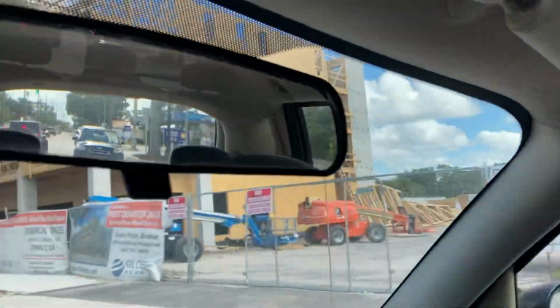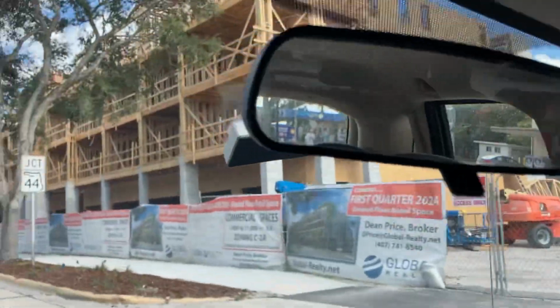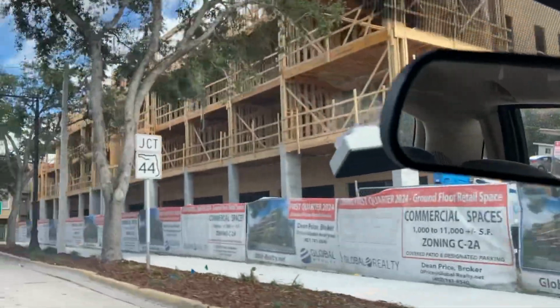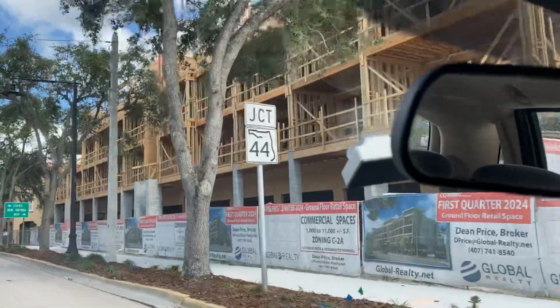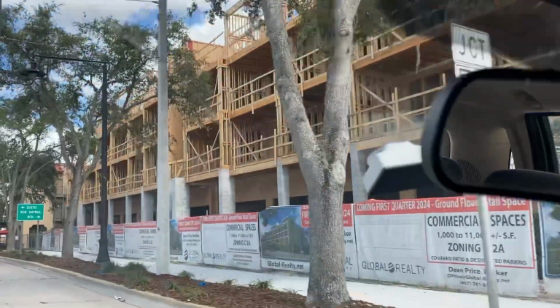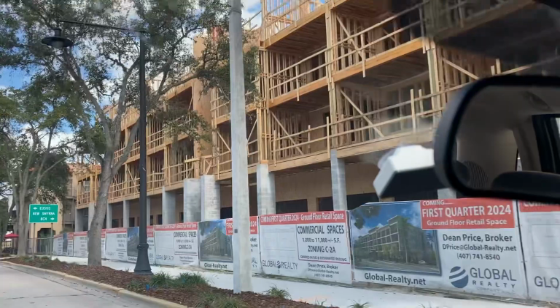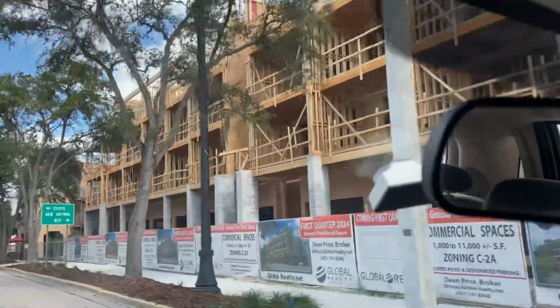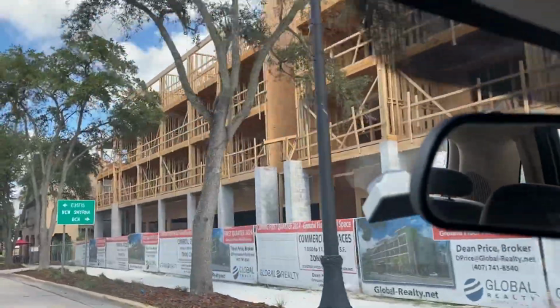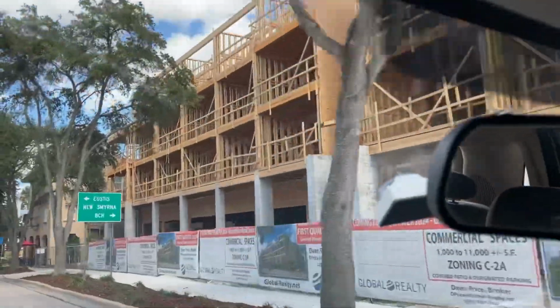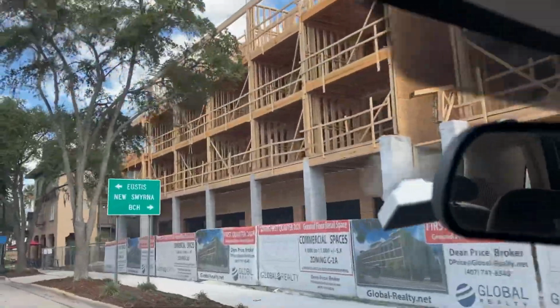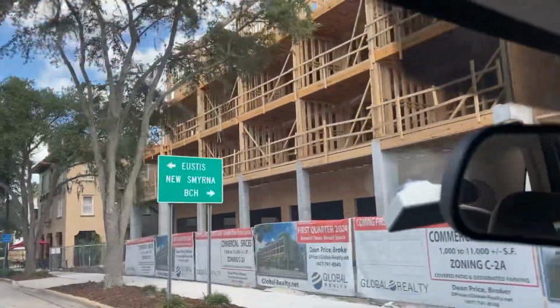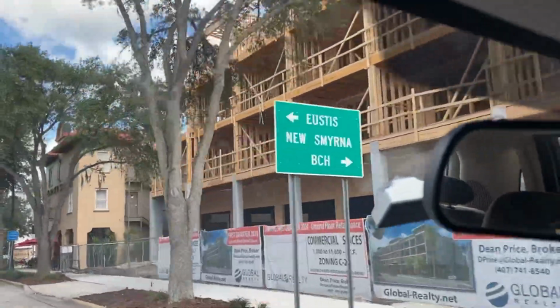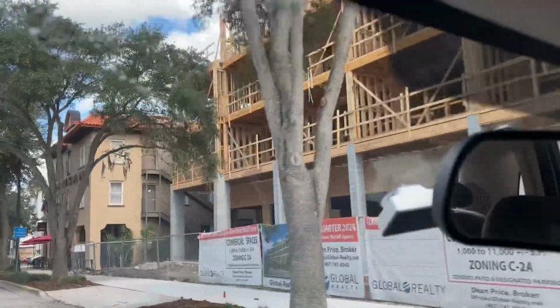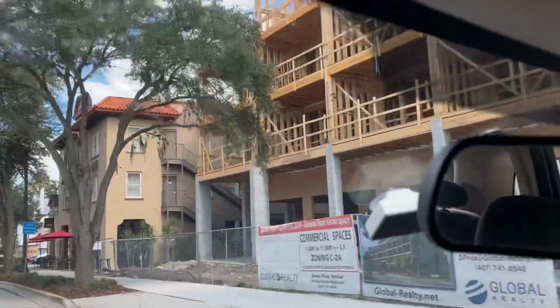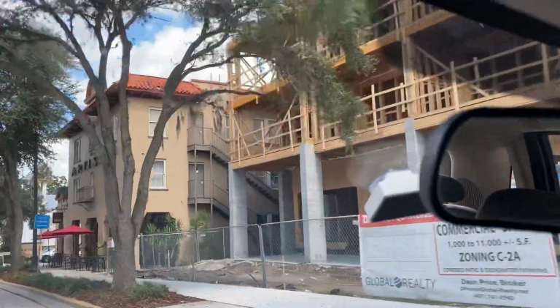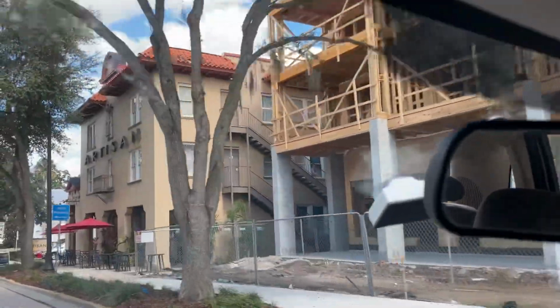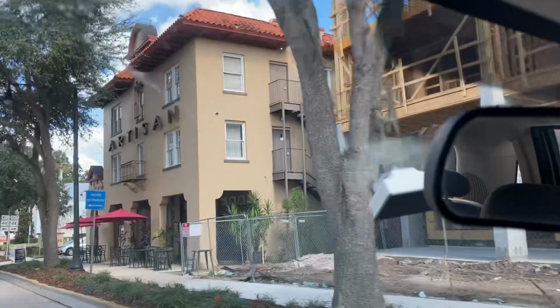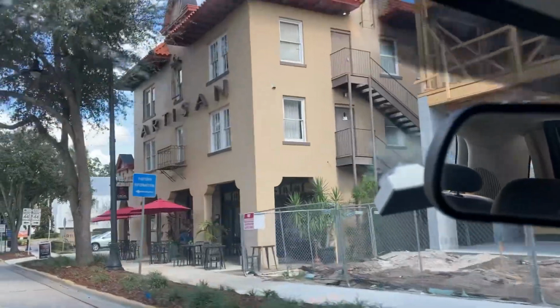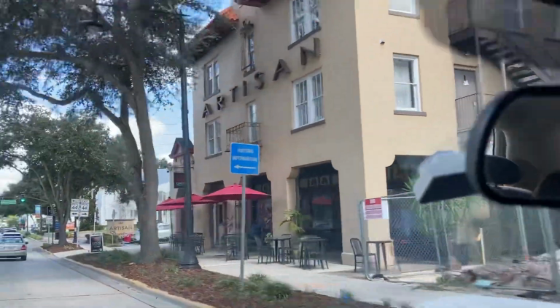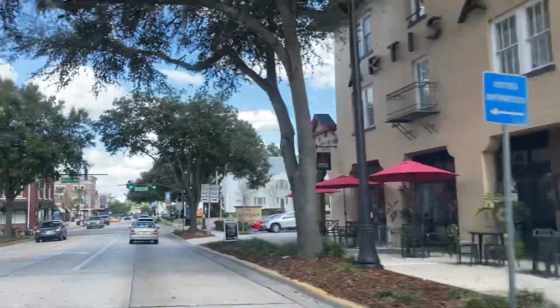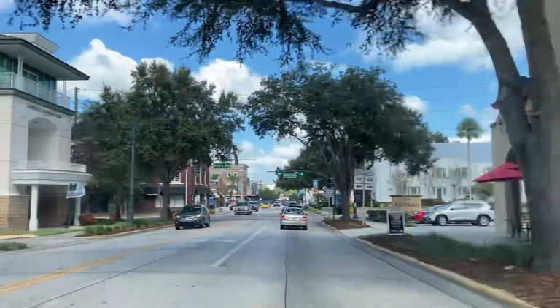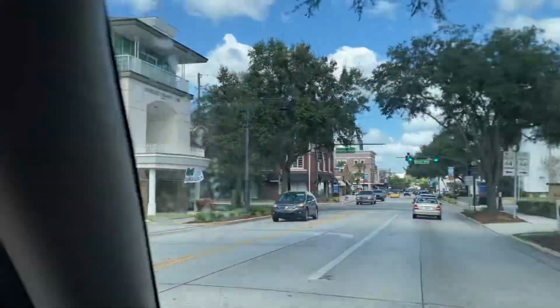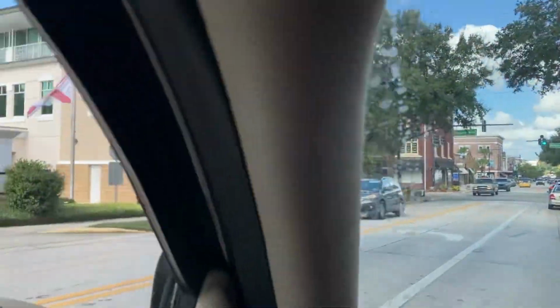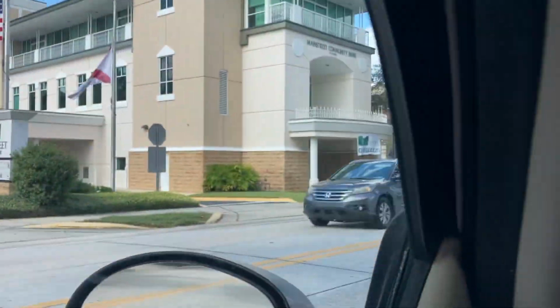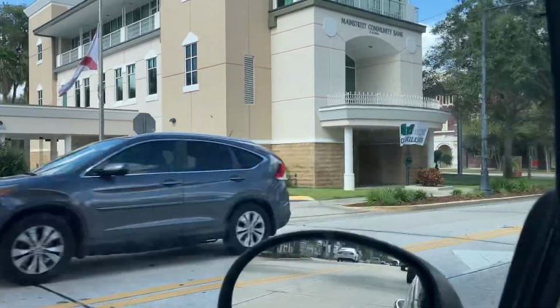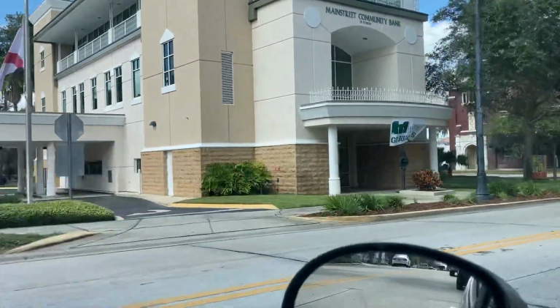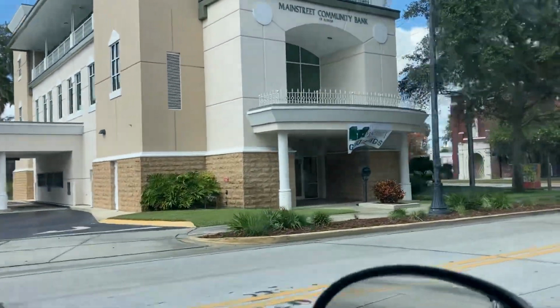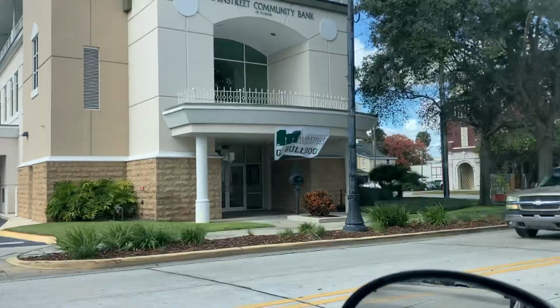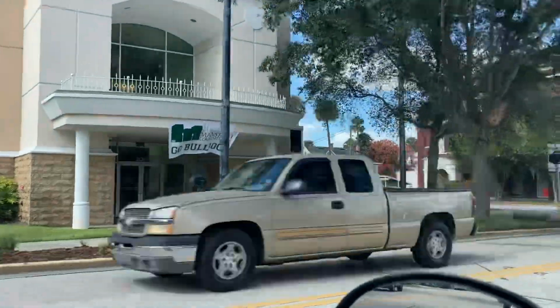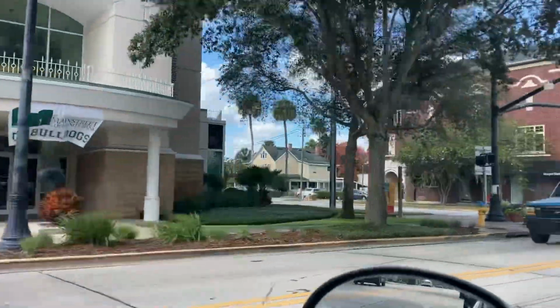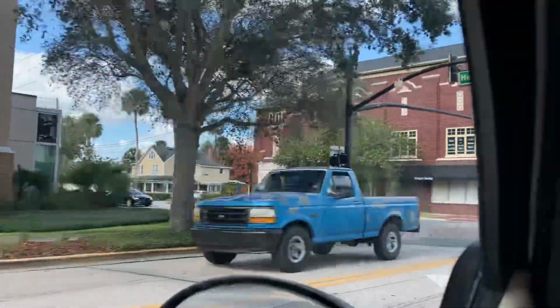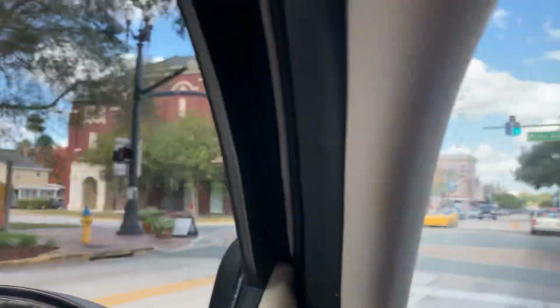Anyway, there's what it looks like on the street side. This is the retail side, and then there will be apartments above it. And that's right next to the Artisan, right here, across the street from the bank, Main Street Bank.